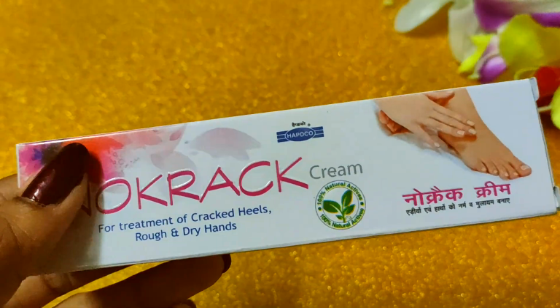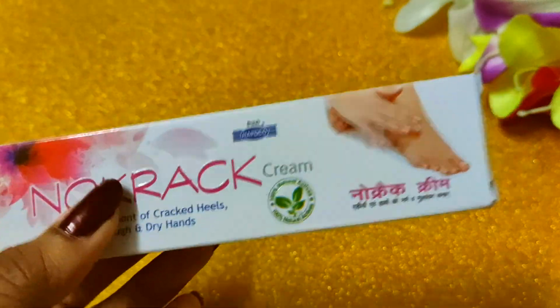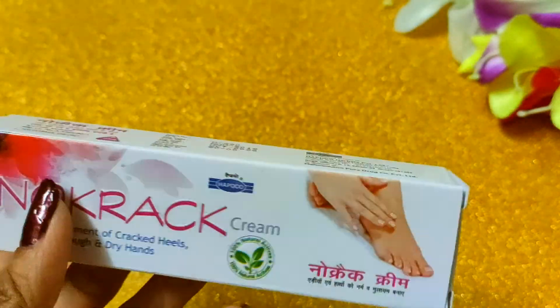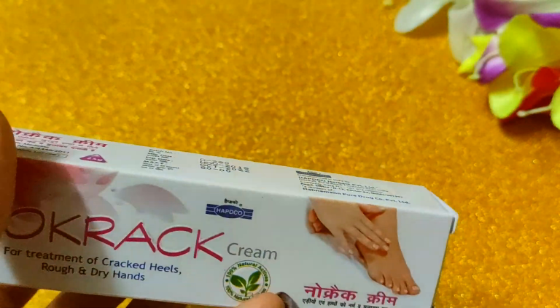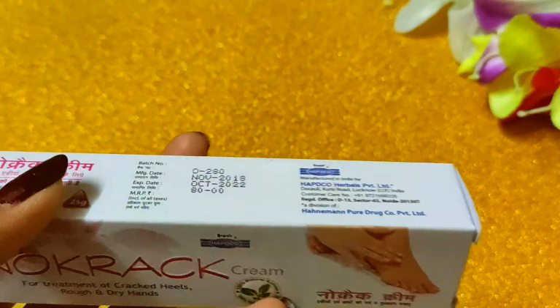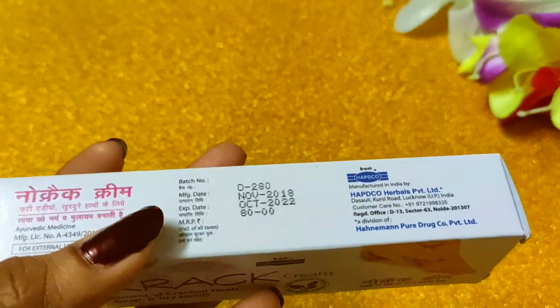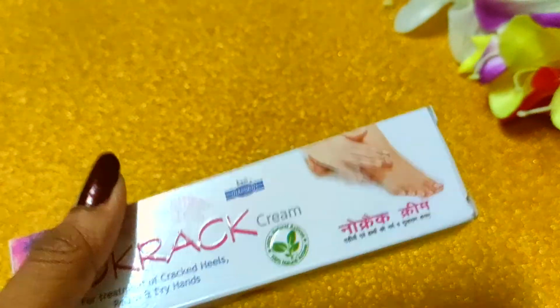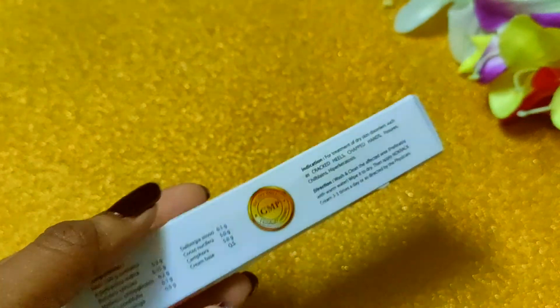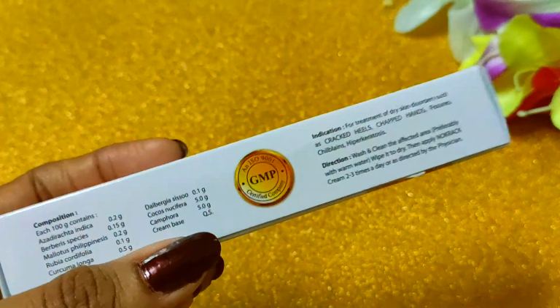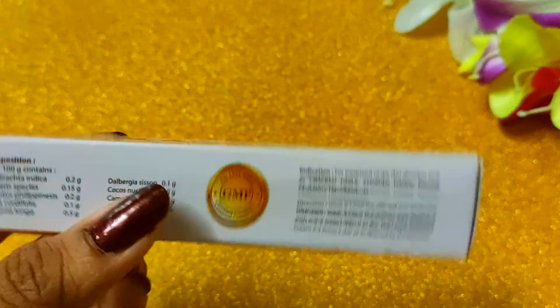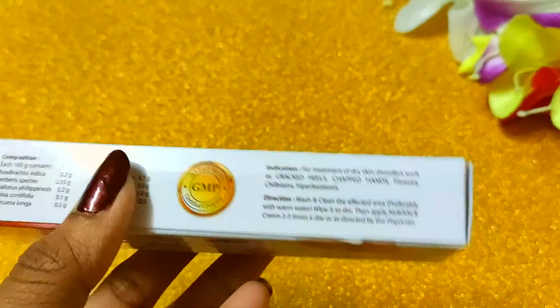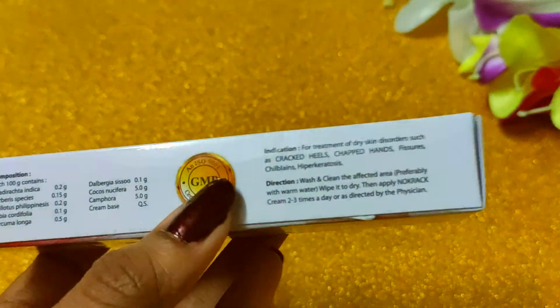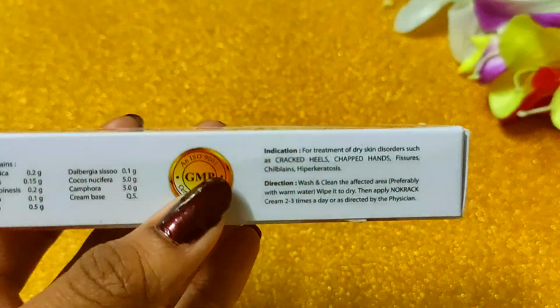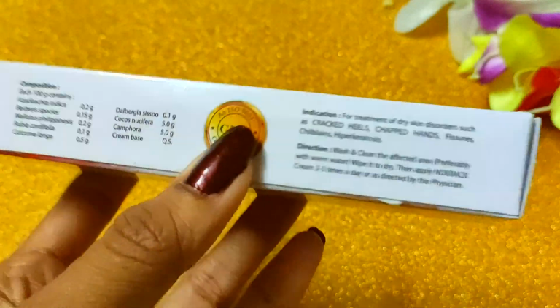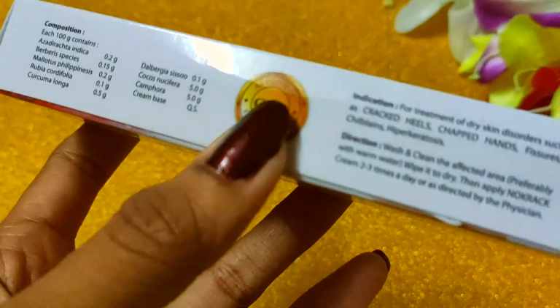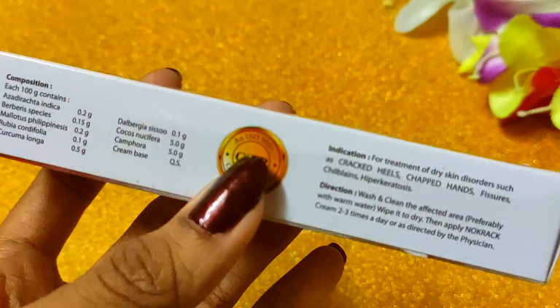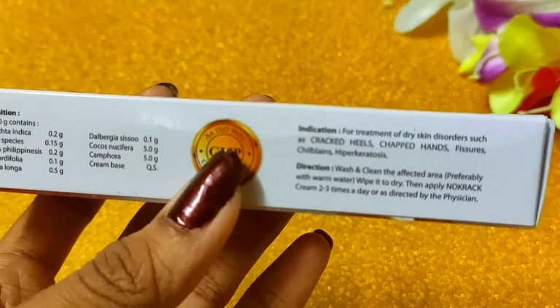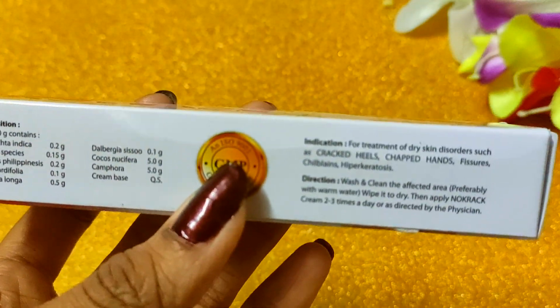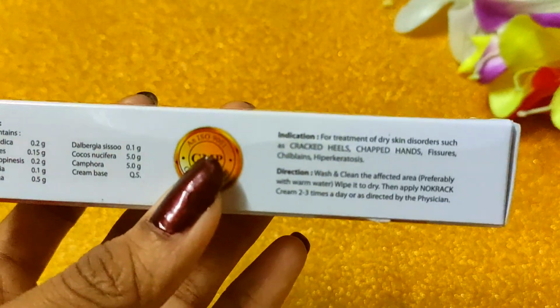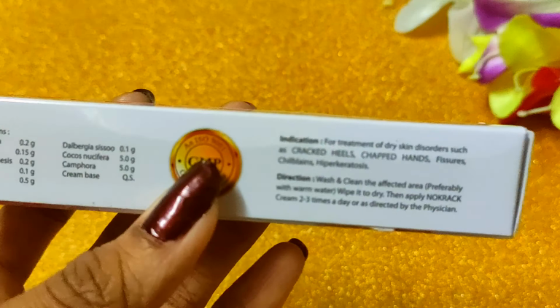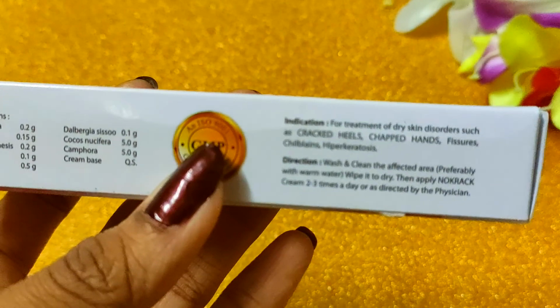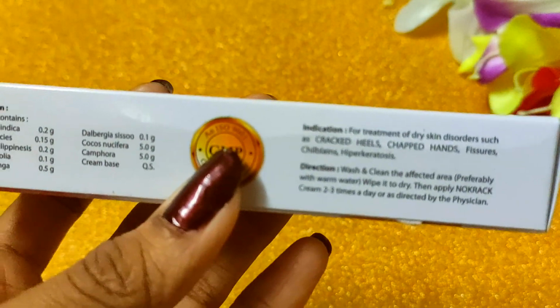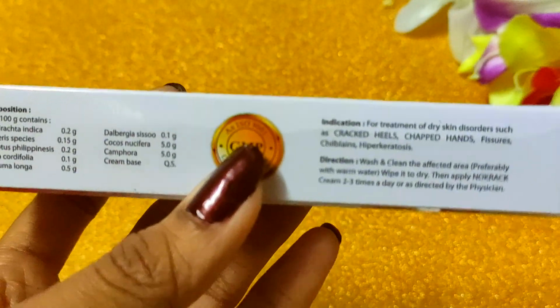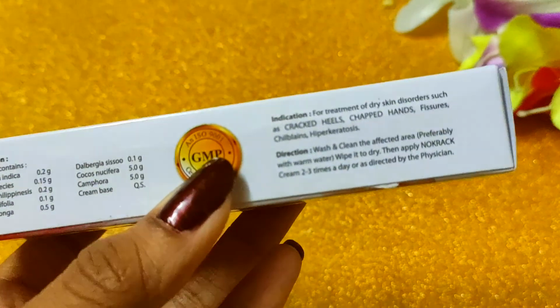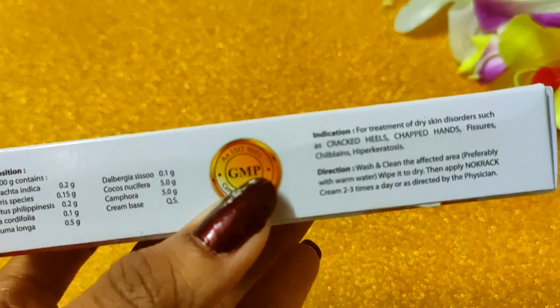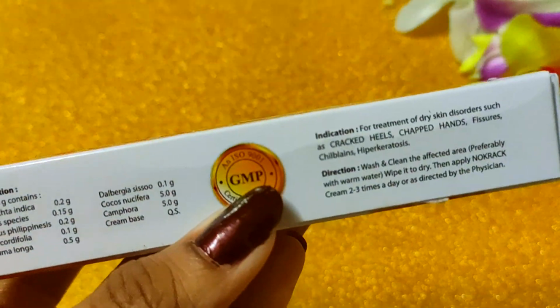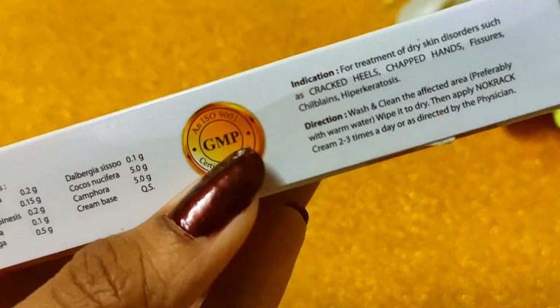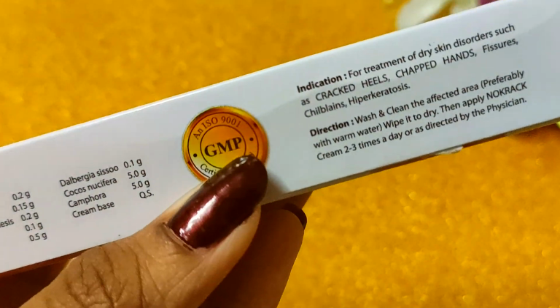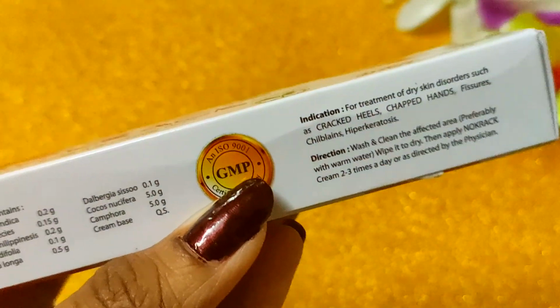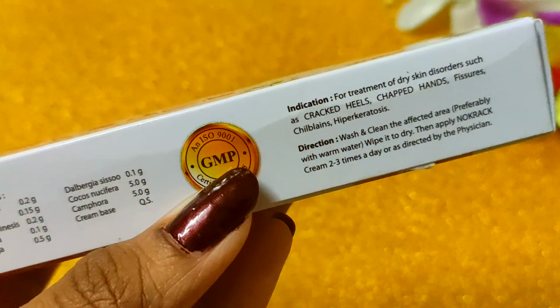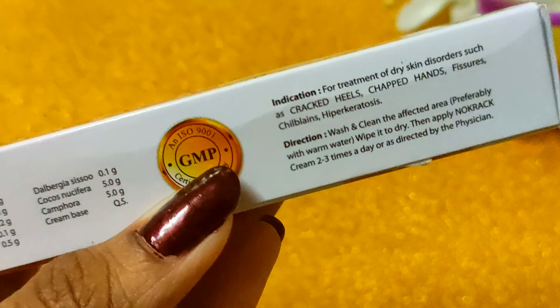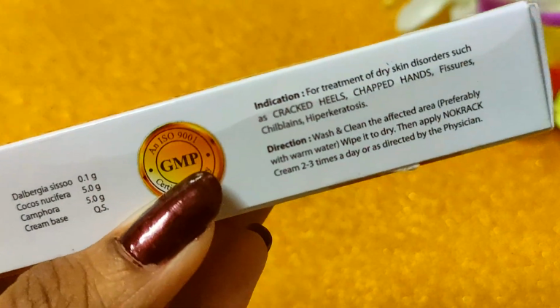Many people have problems with fatigue, so this is a very good cream for them. You should keep this cream on hand.